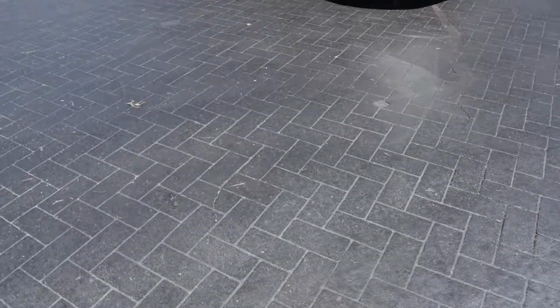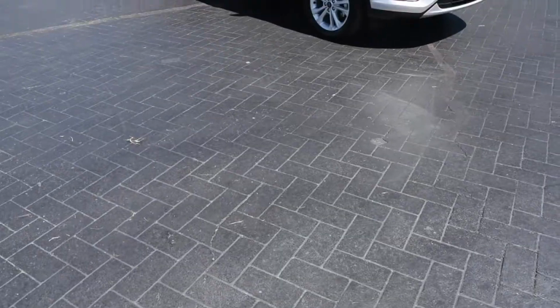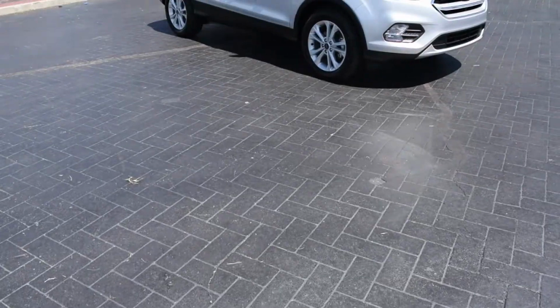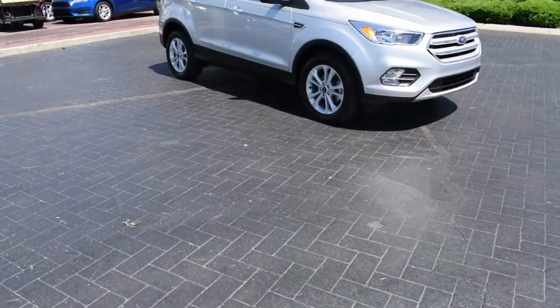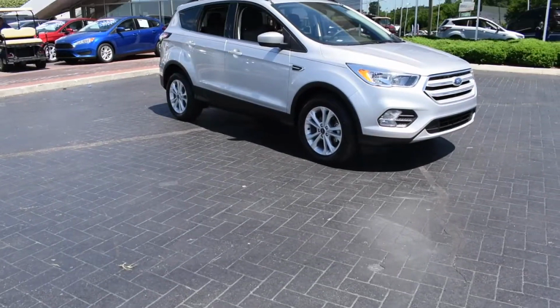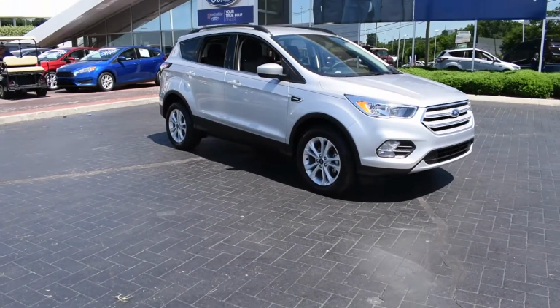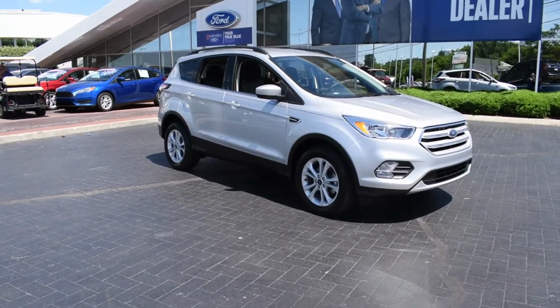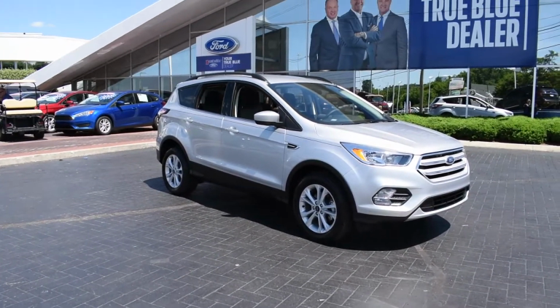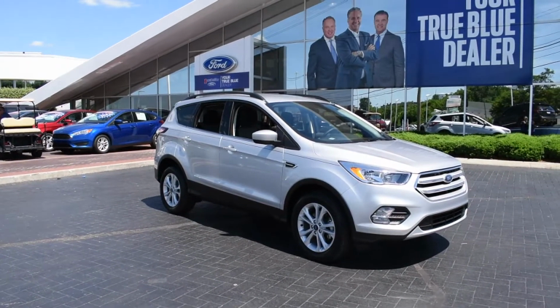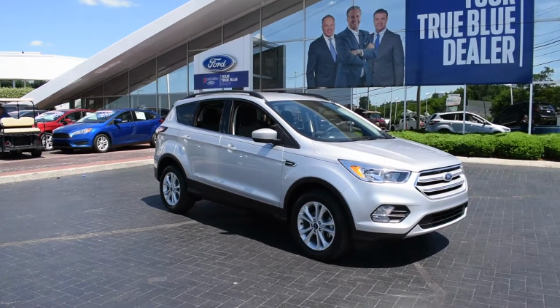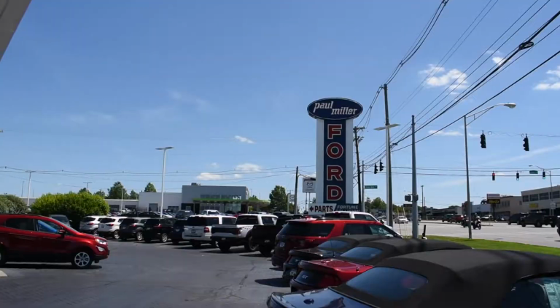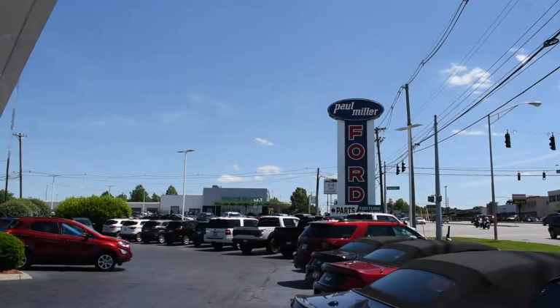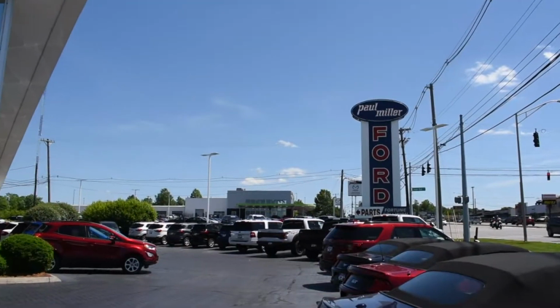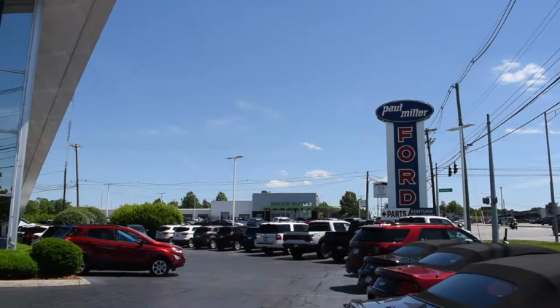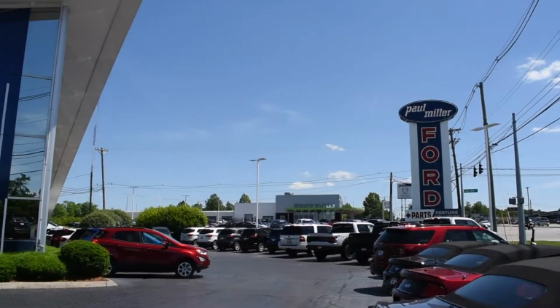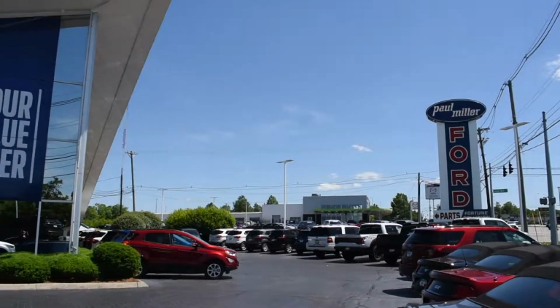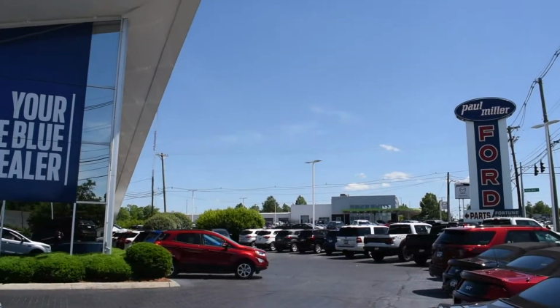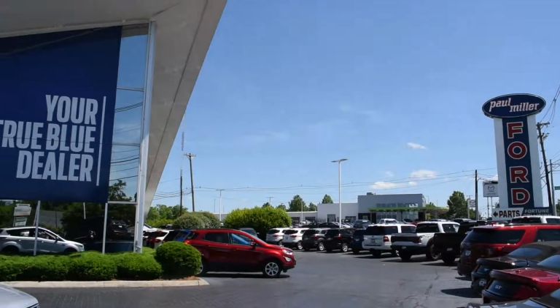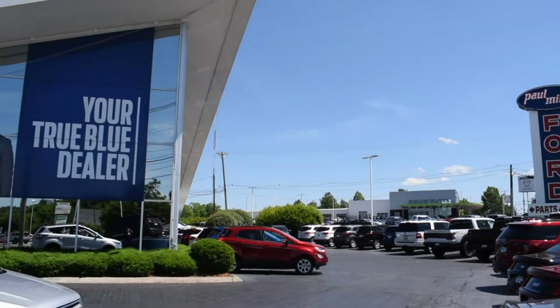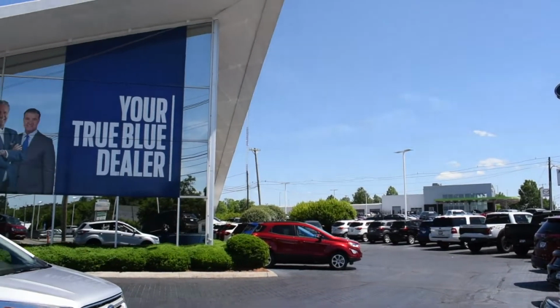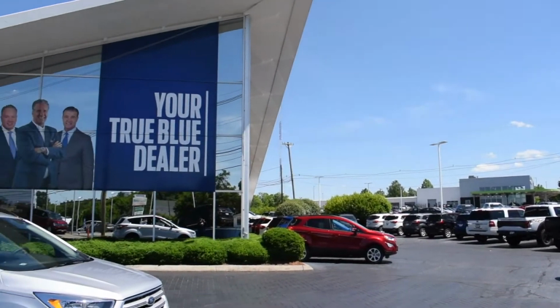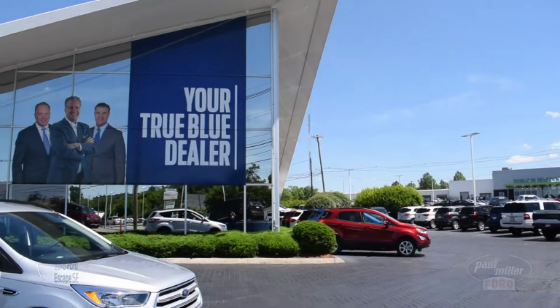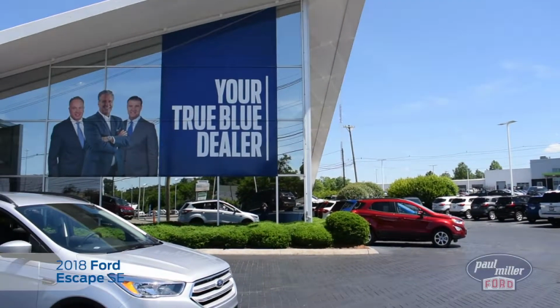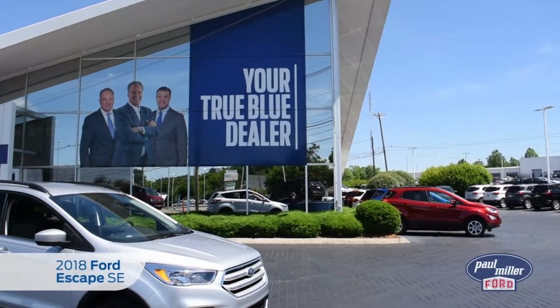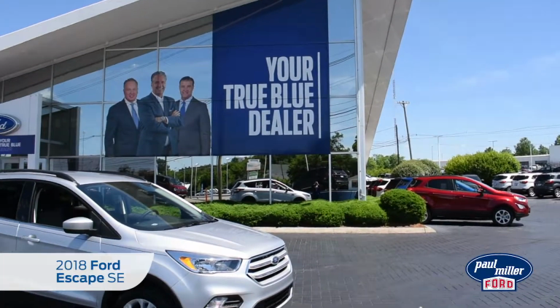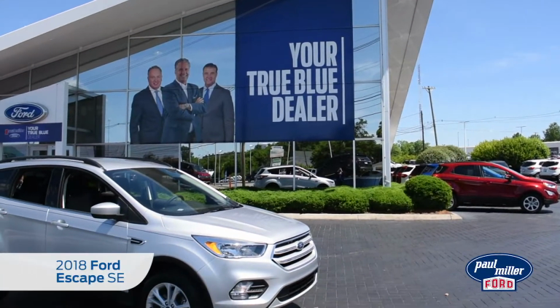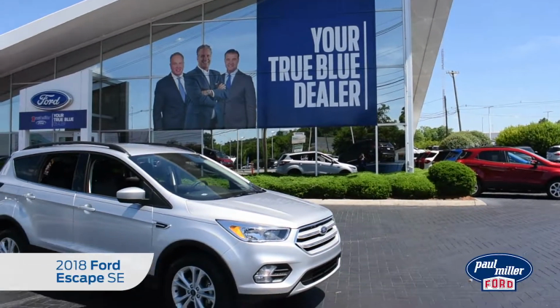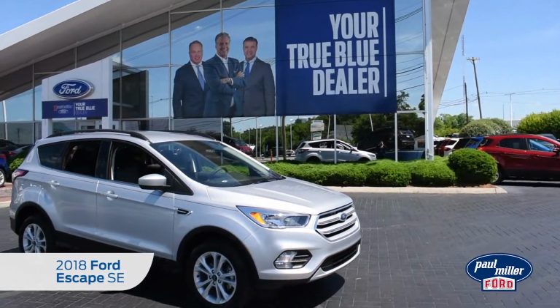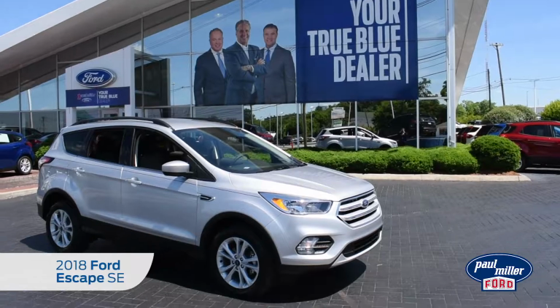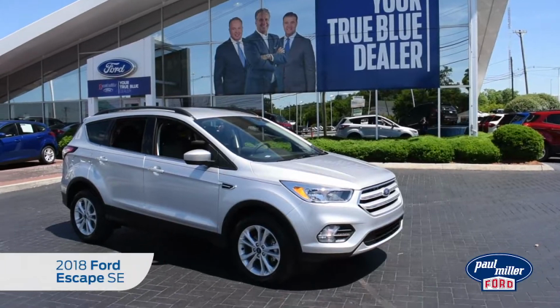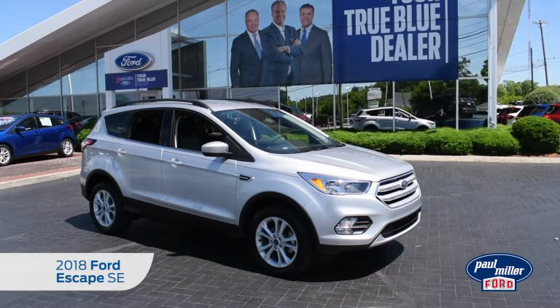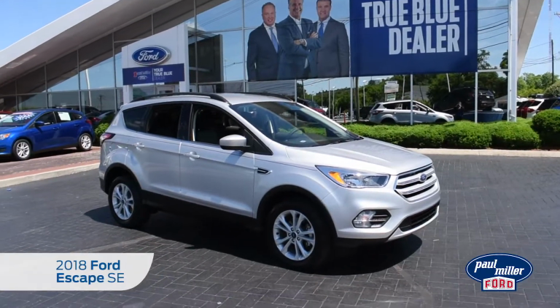Ready to get behind the wheel of the 2018 Escape? Visit PaulMillerFord.com or stop by and discover the 2018 Escape. Always unstoppable.